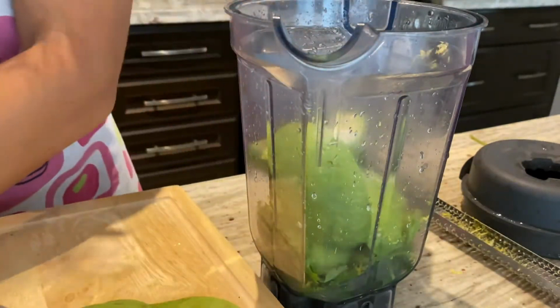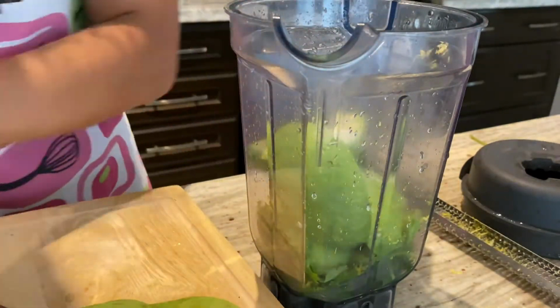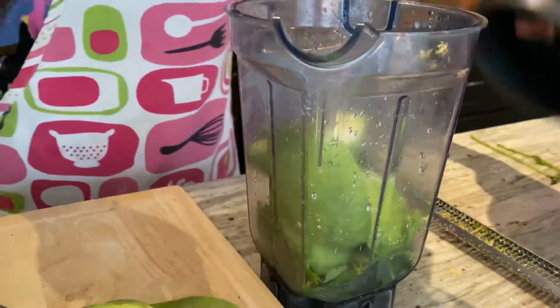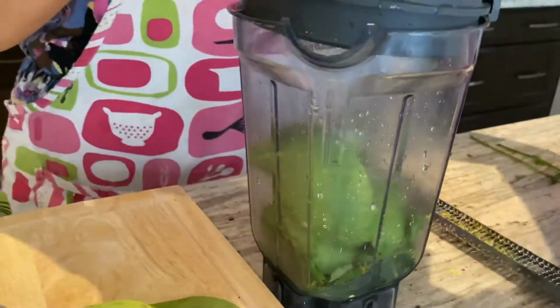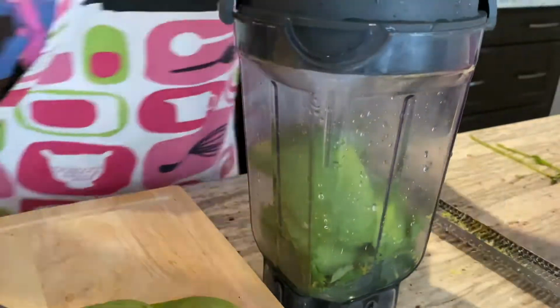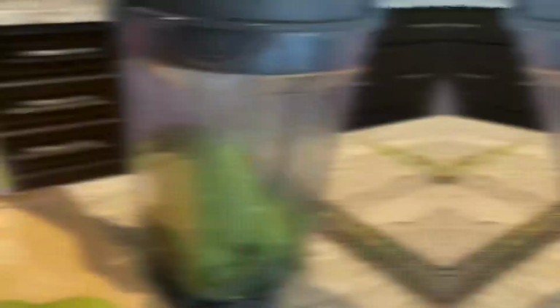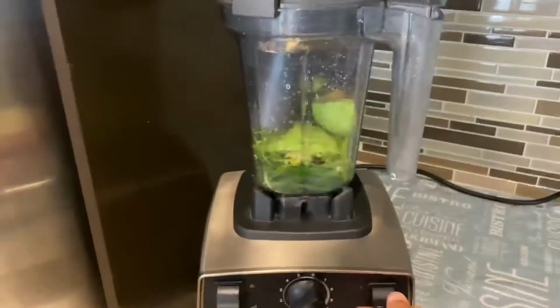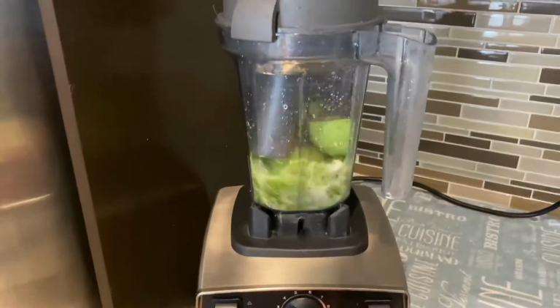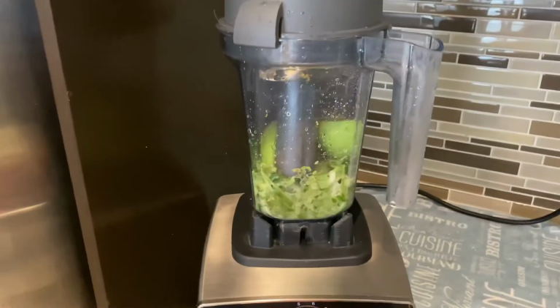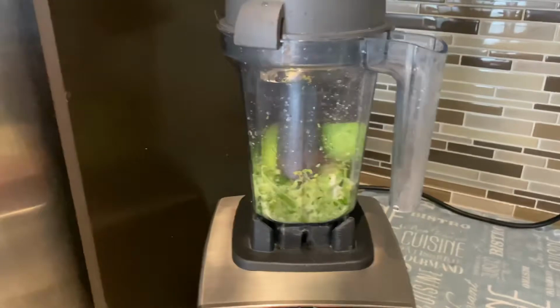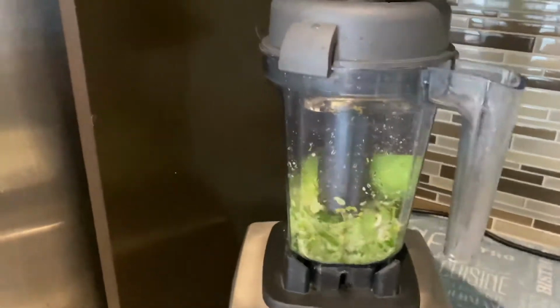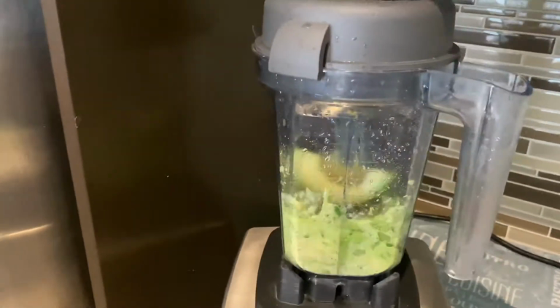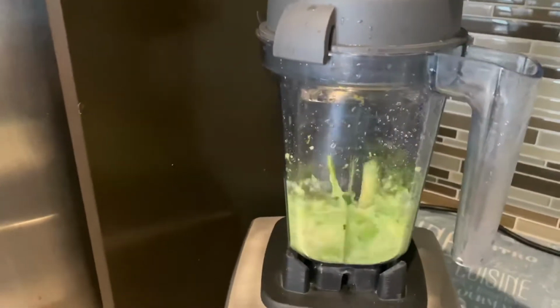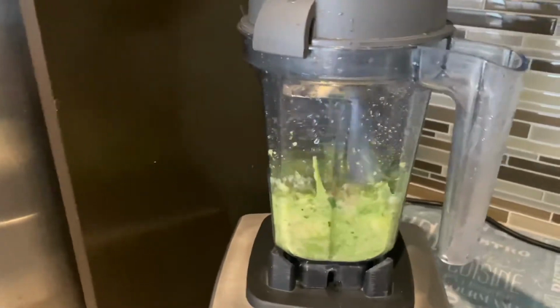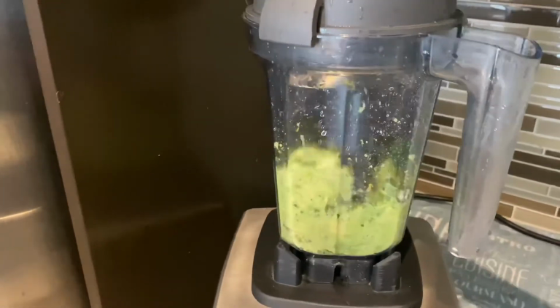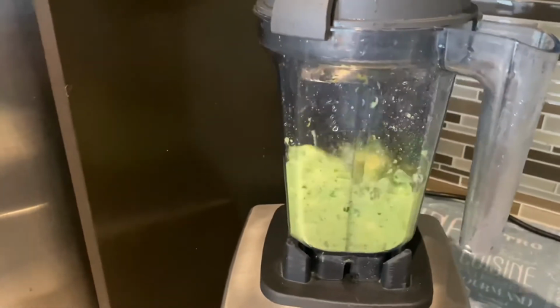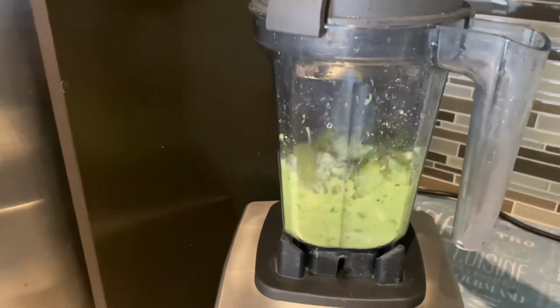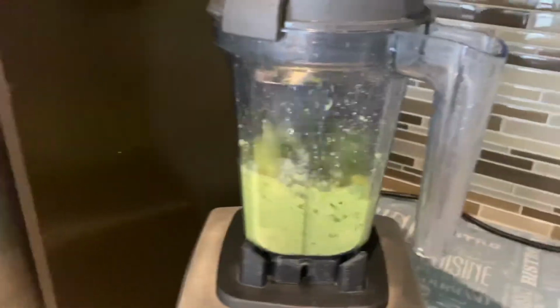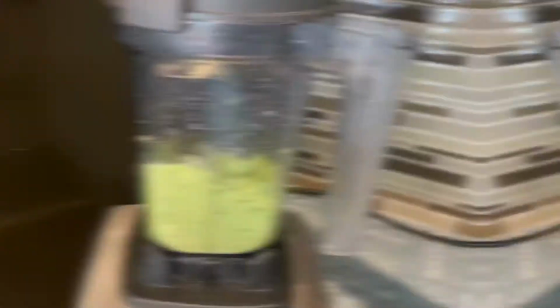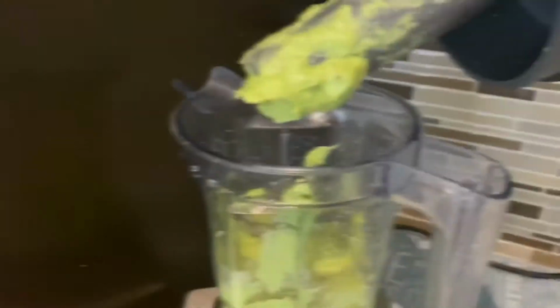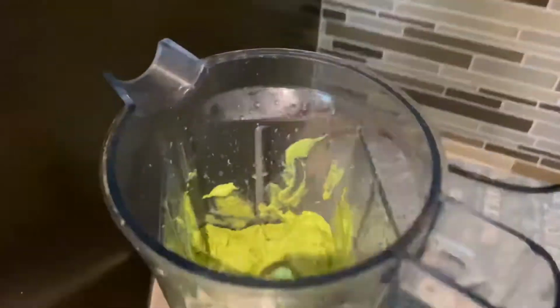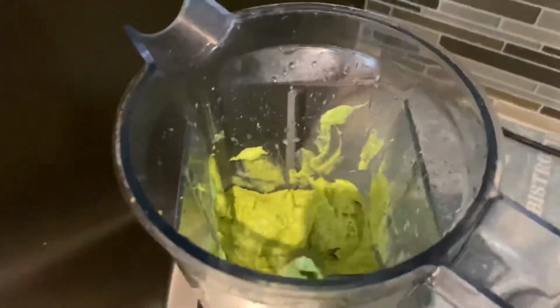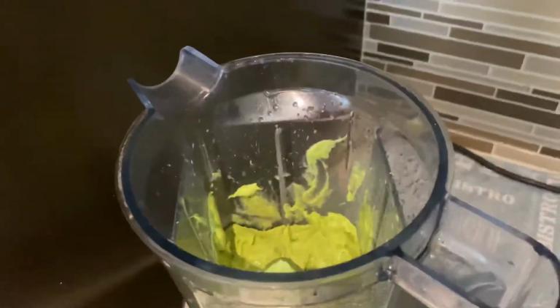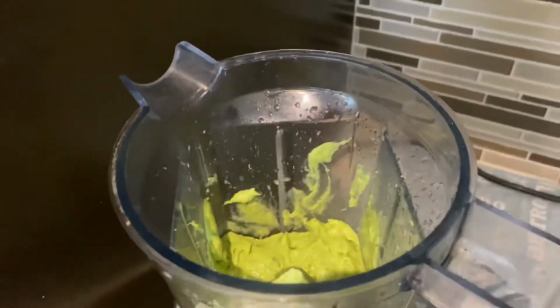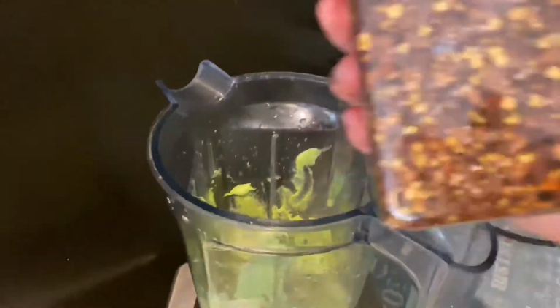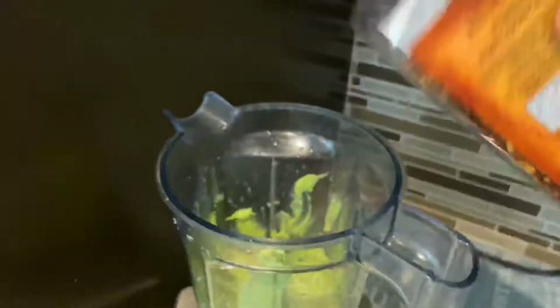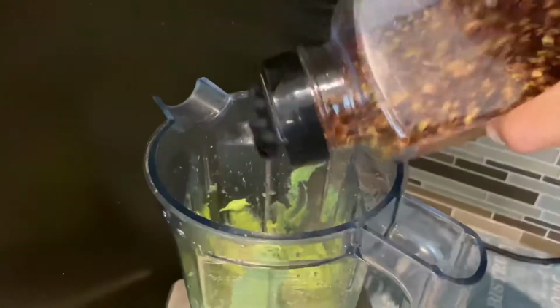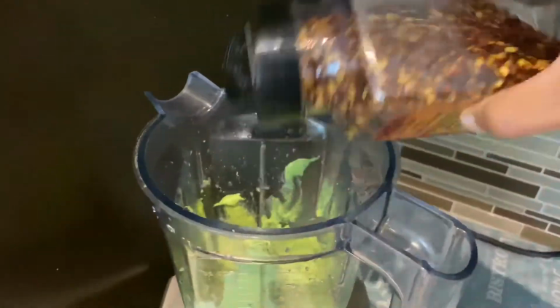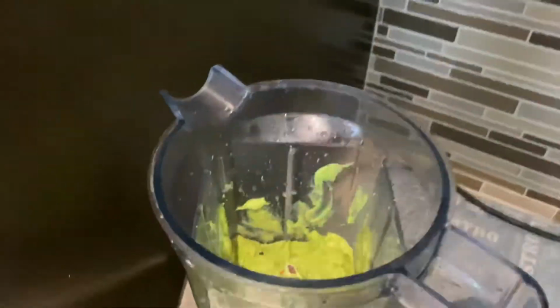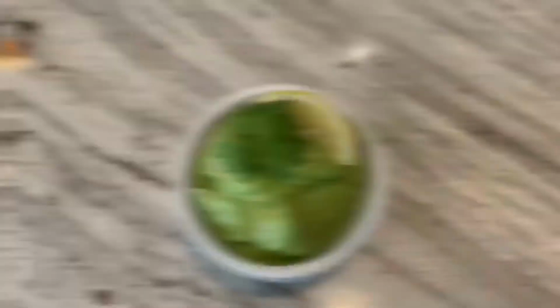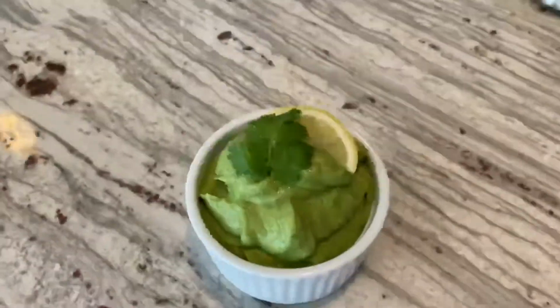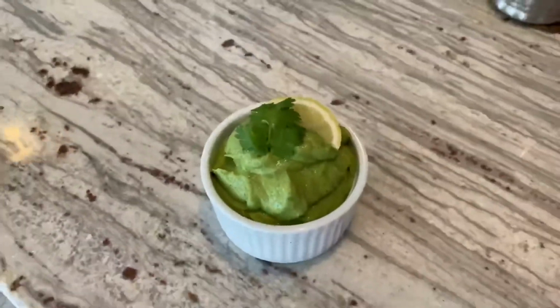Then we're gonna add a bit of salt and then pulse. Blend until creamy, and to kick it up a notch you can add some crushed red pepper flakes. And voila! Time to eat!